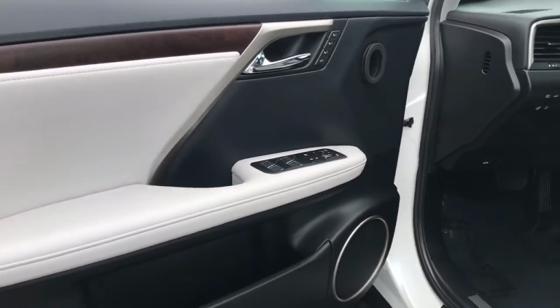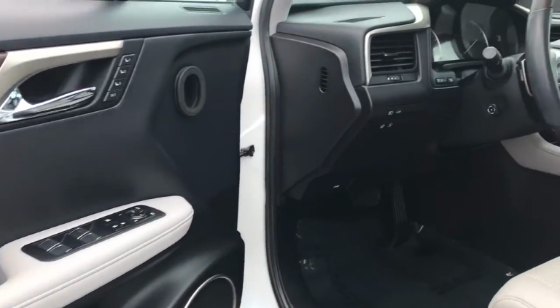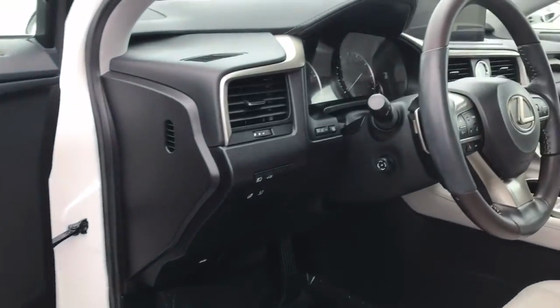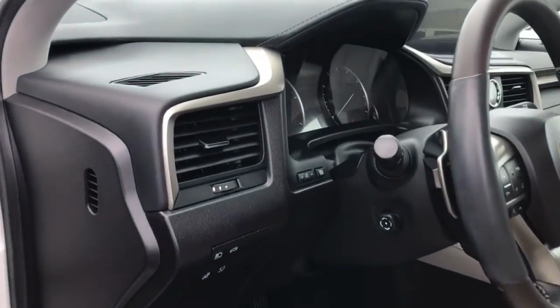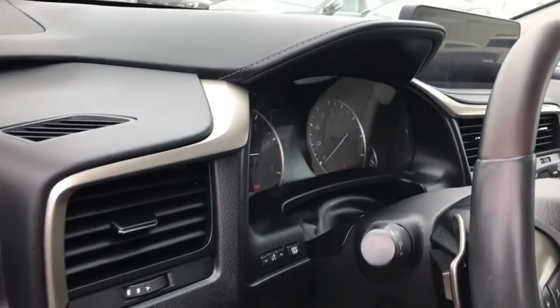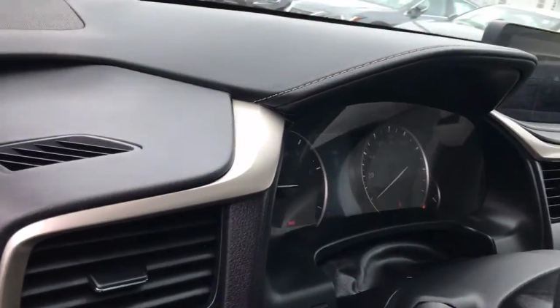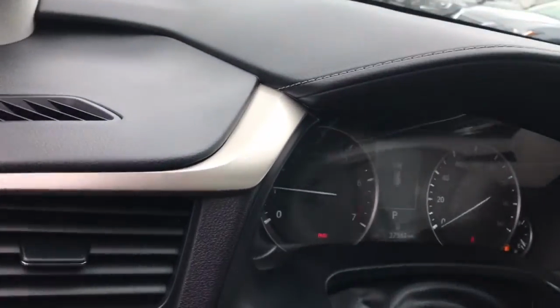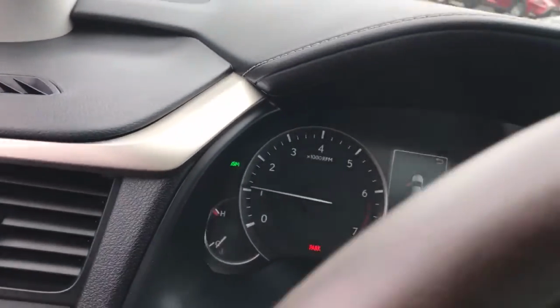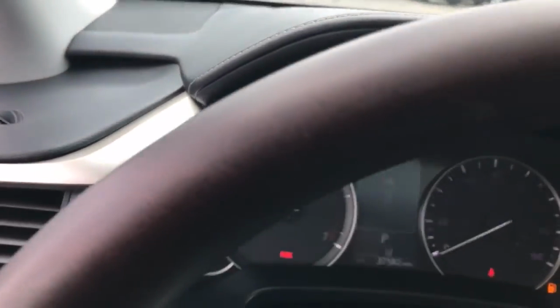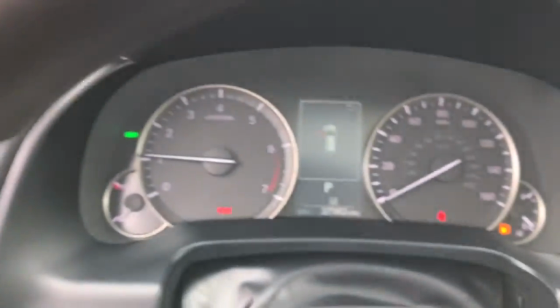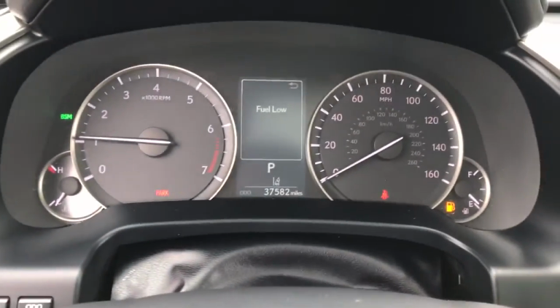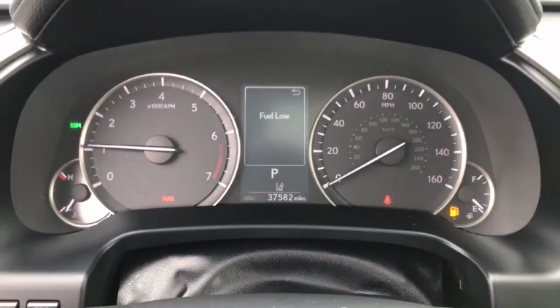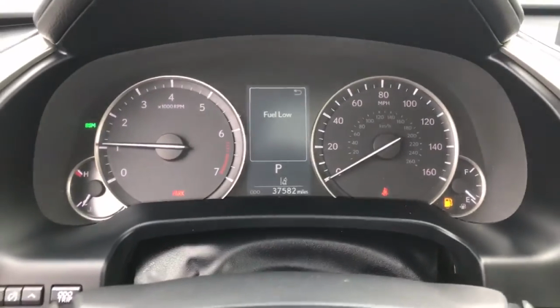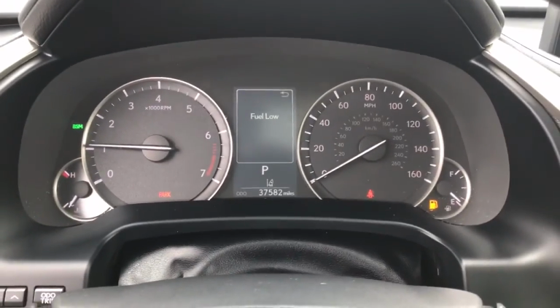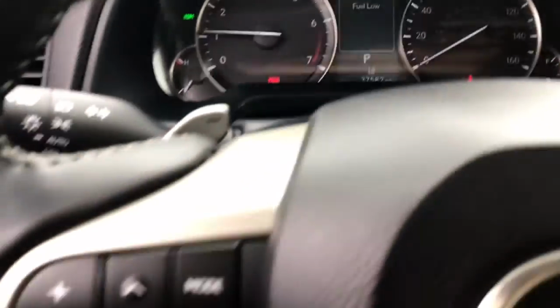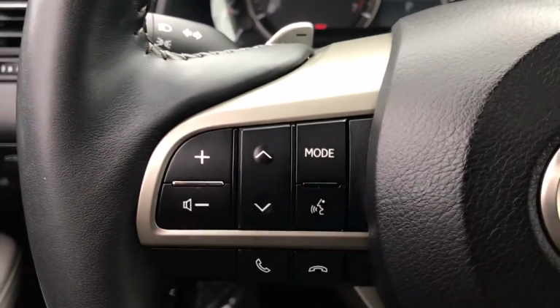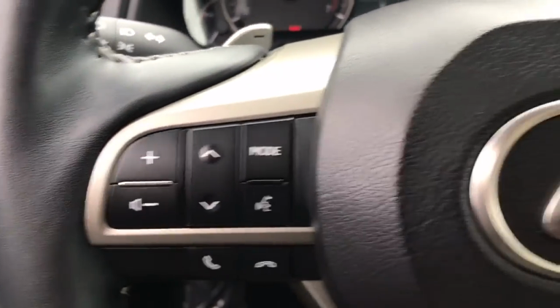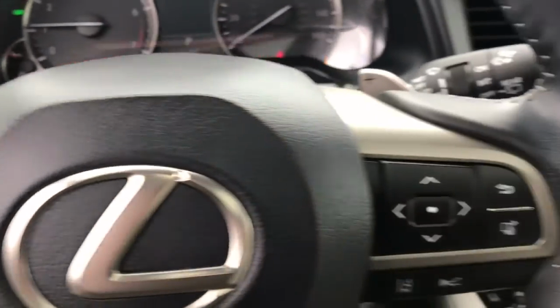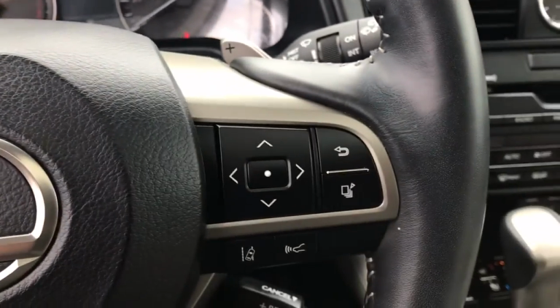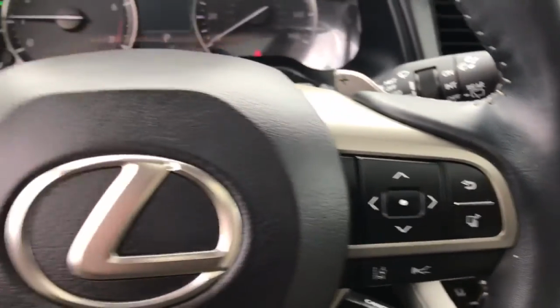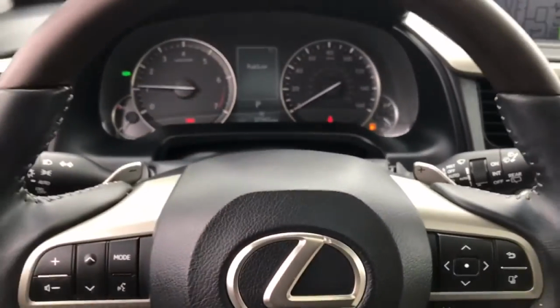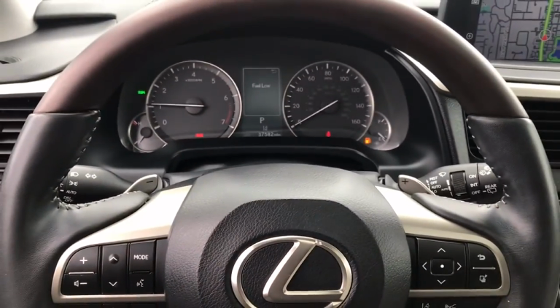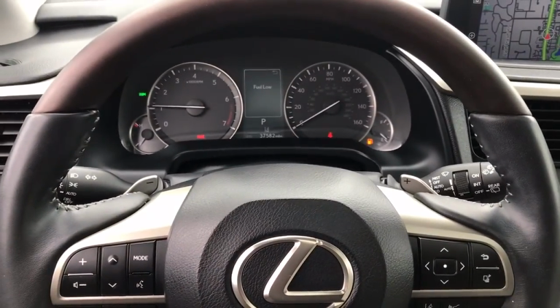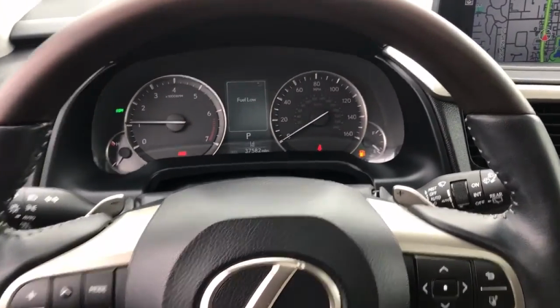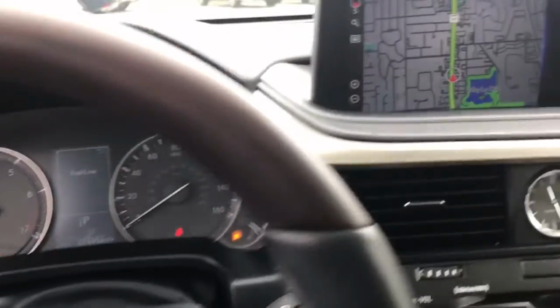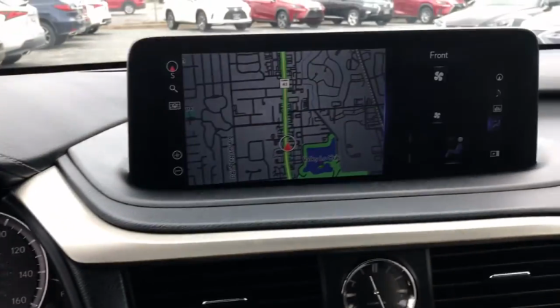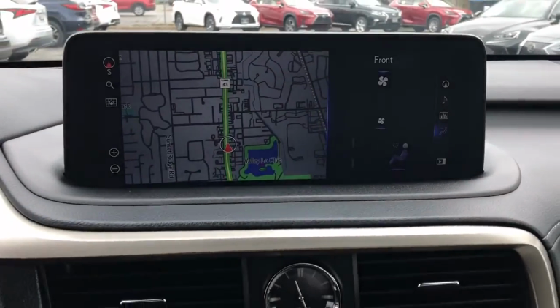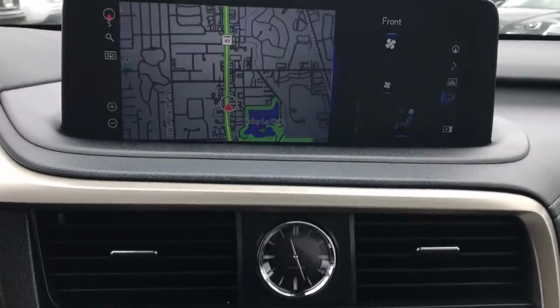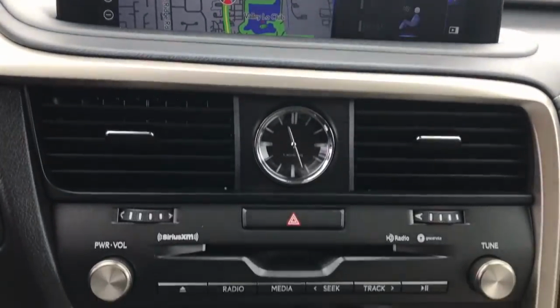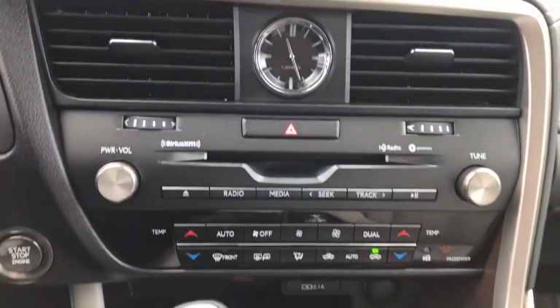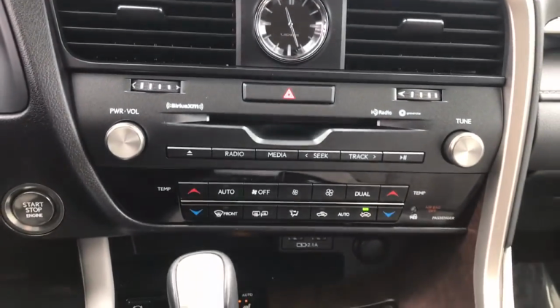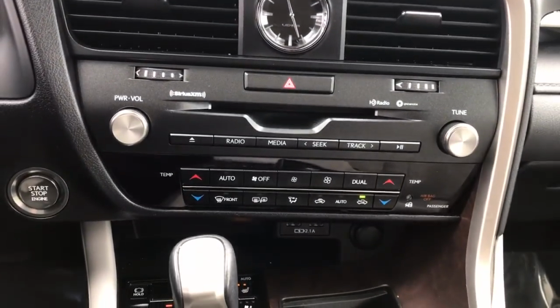Navigation system, keyless entry, sunroof and moonroof, power liftgate, electronic stability control, intermittent wipers, universal garage door opener, trip computer, power windows, and bucket seats.